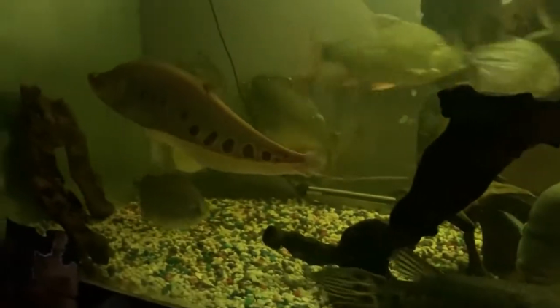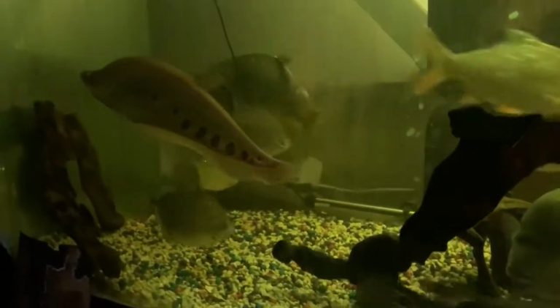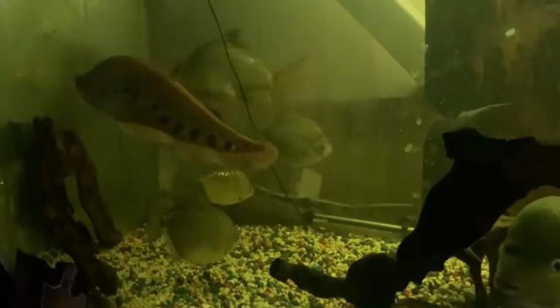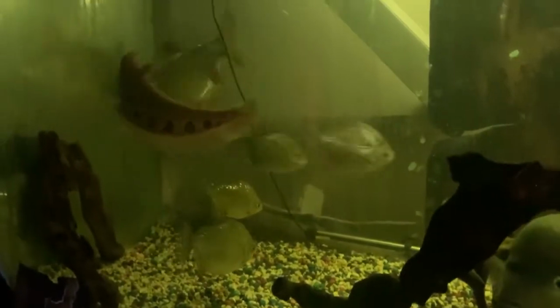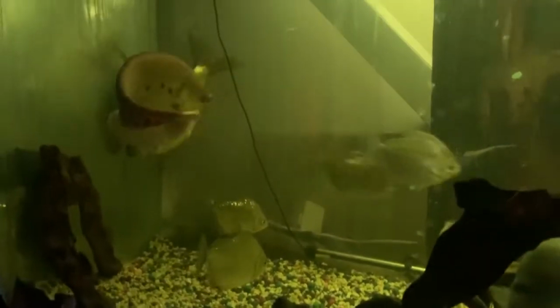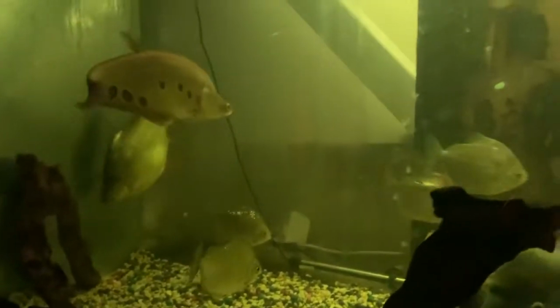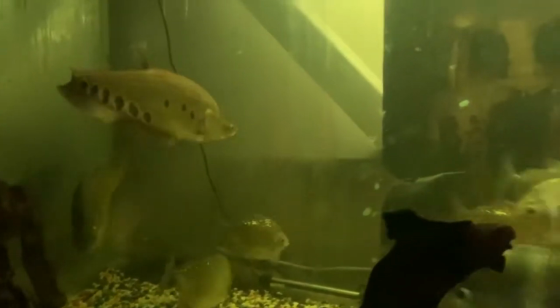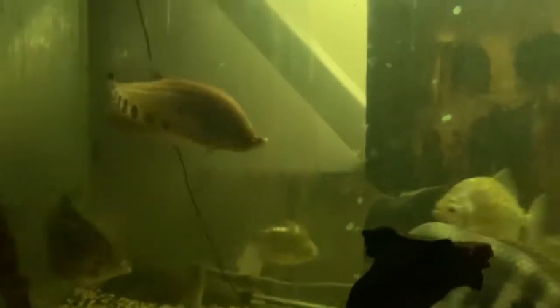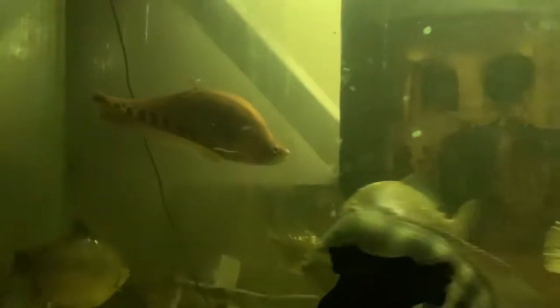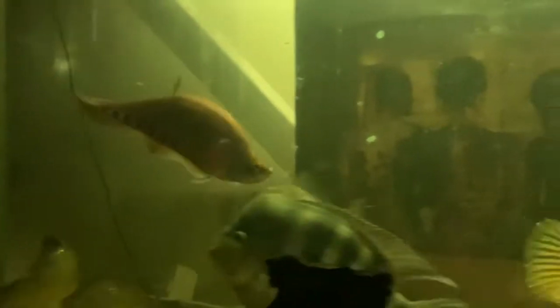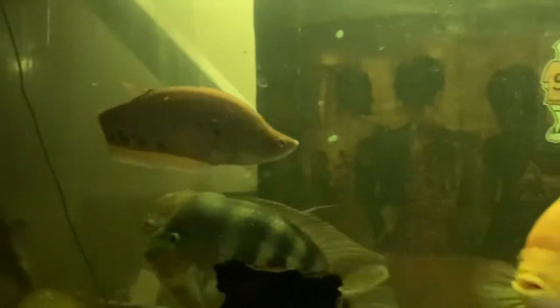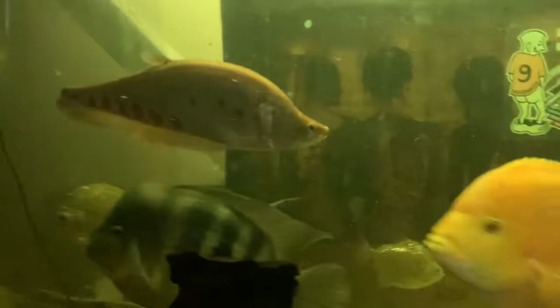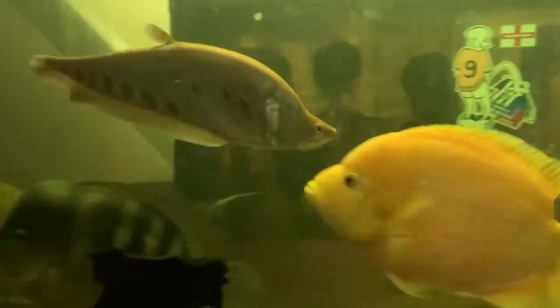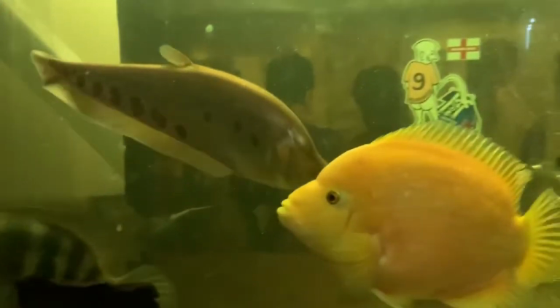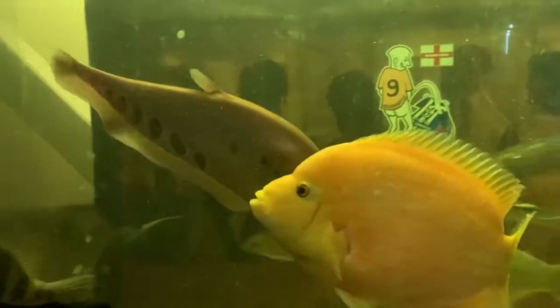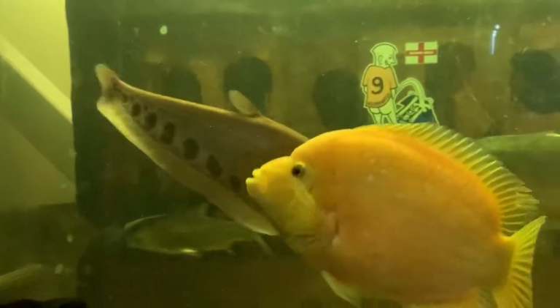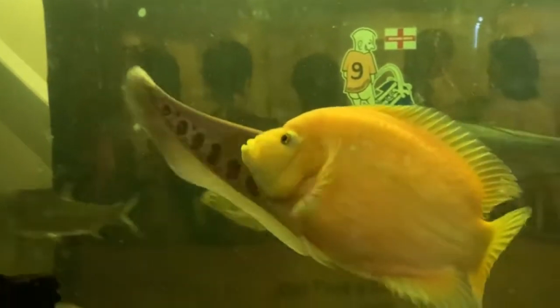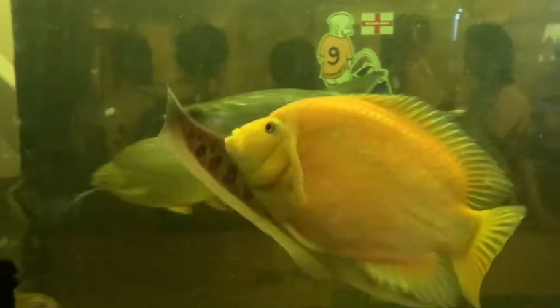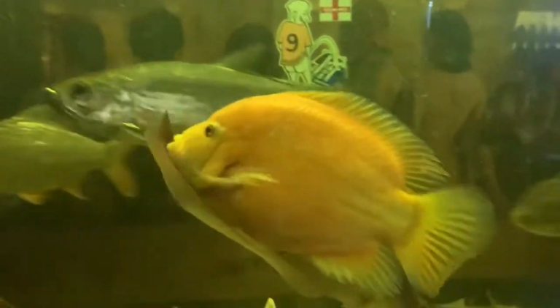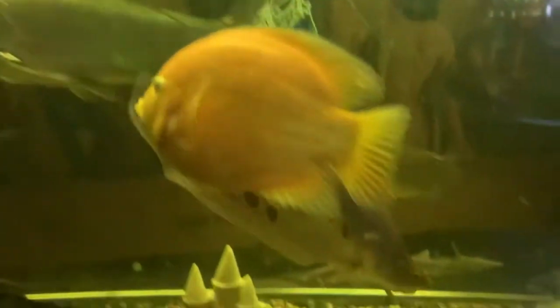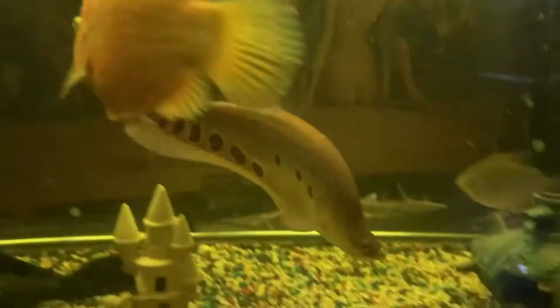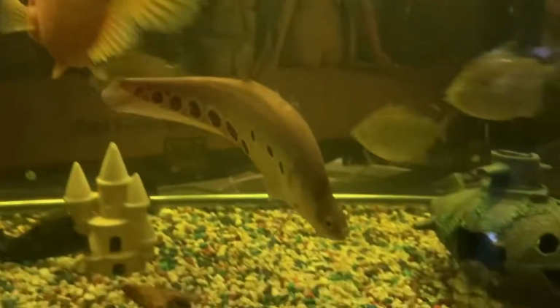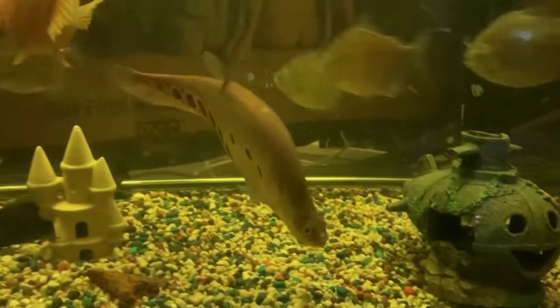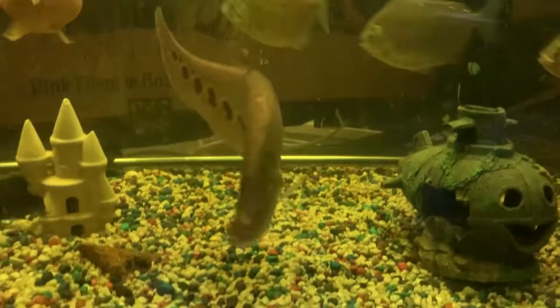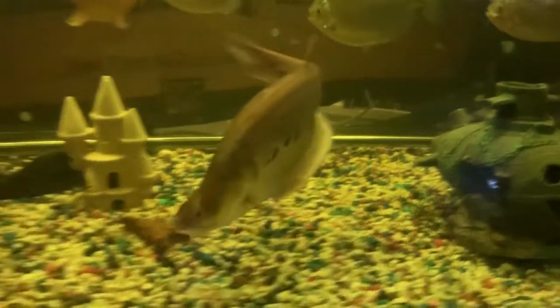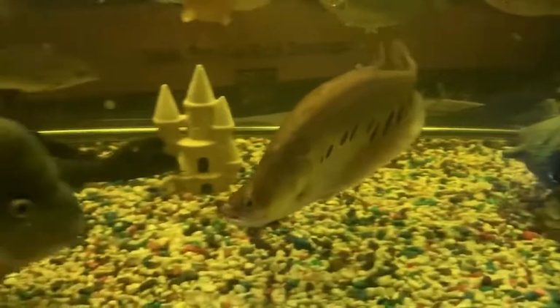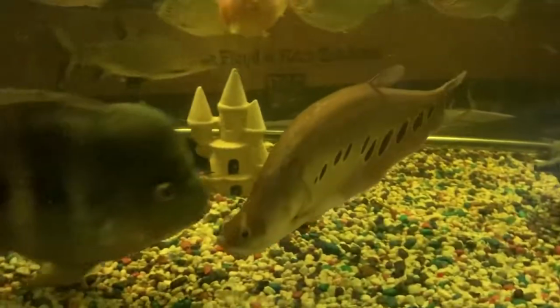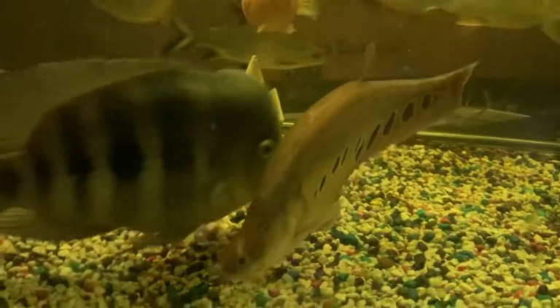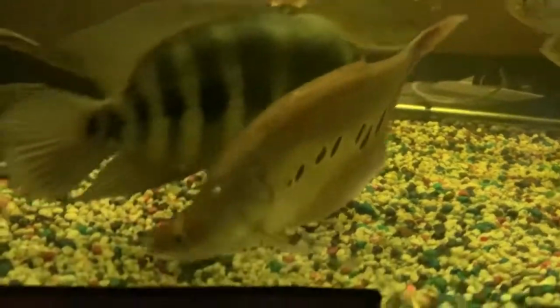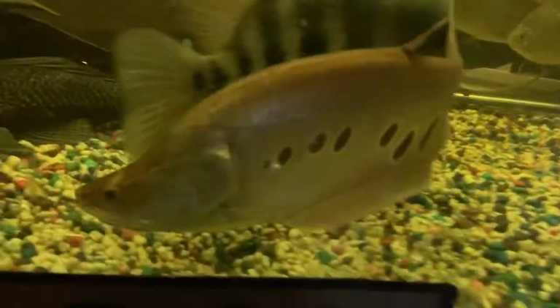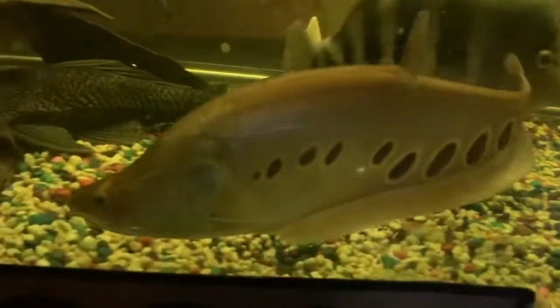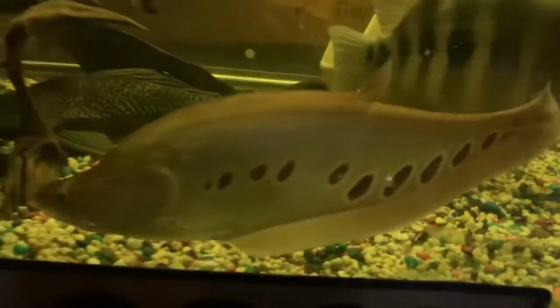Thank you to Jack and Mark from Better Aquatics. He loves it here — he needs a big tank, and I think he's got it, hasn't he? Shine on, Majestic Majak.